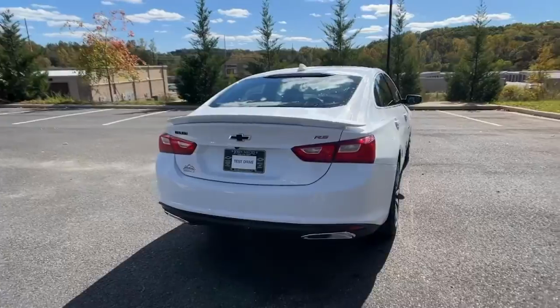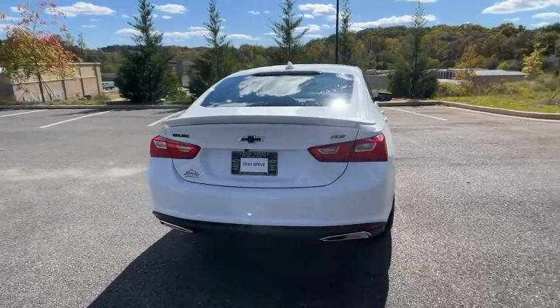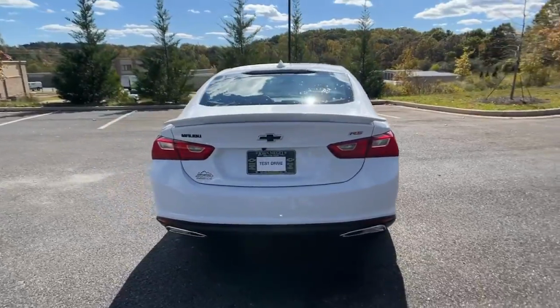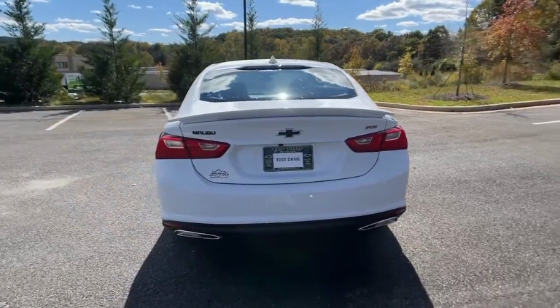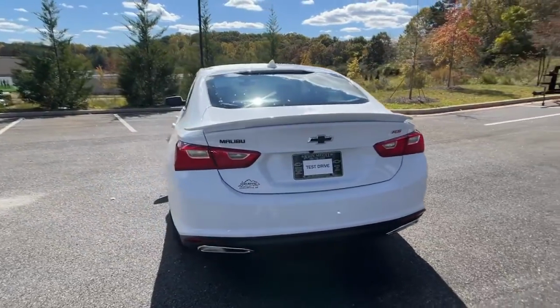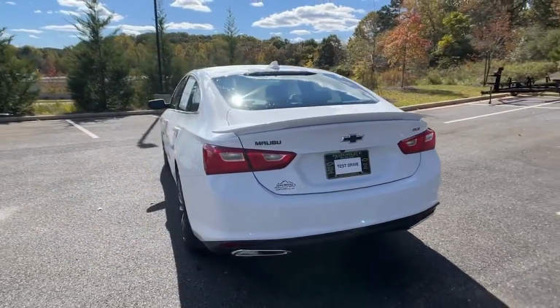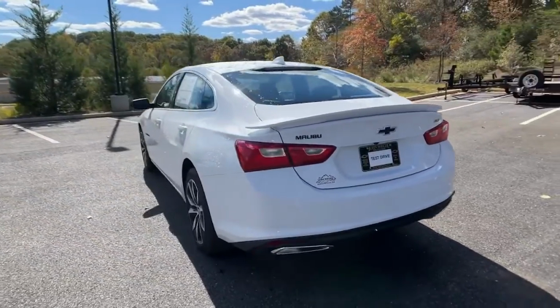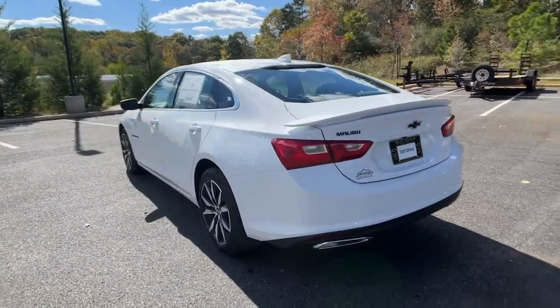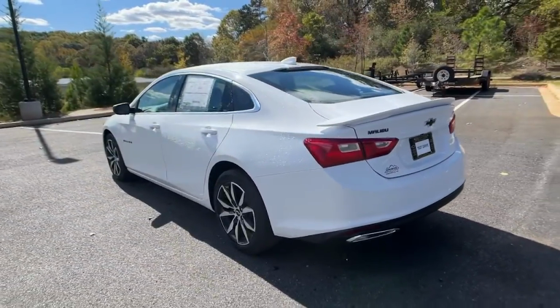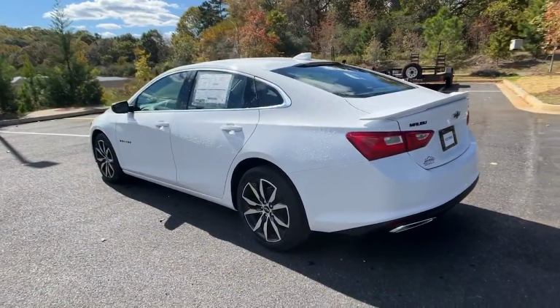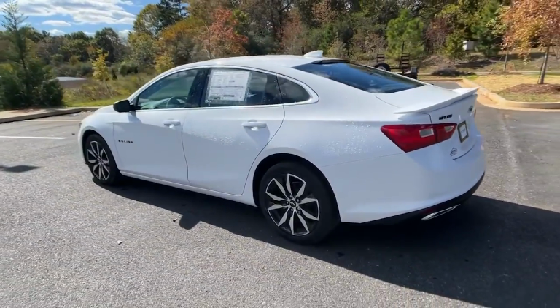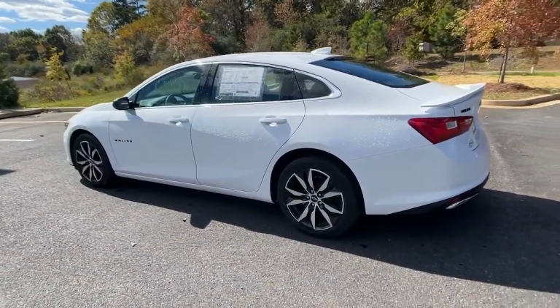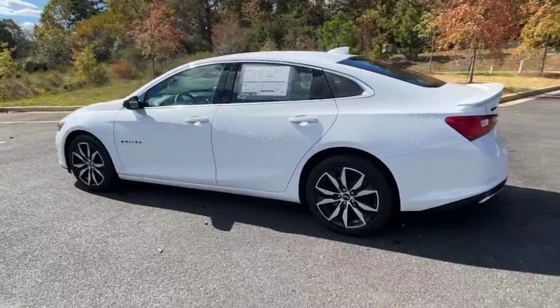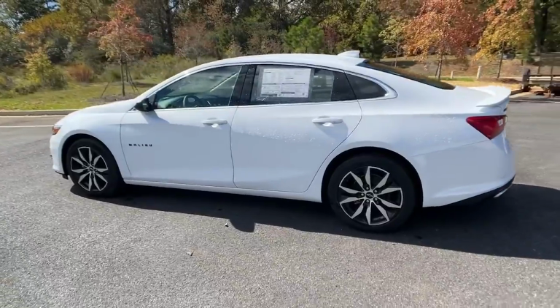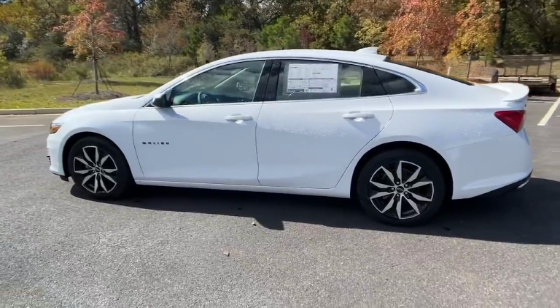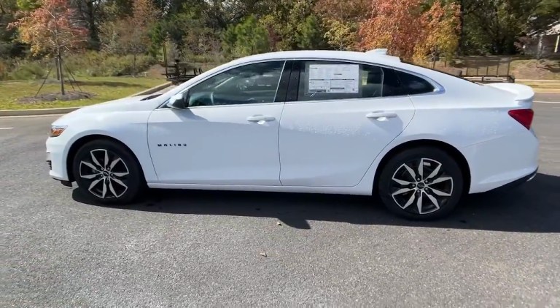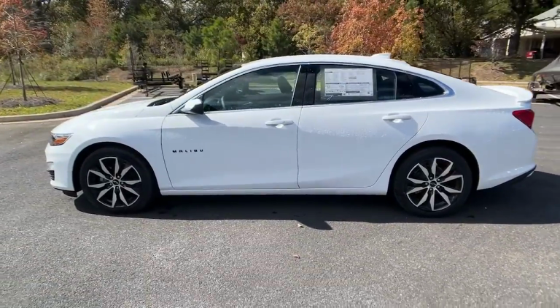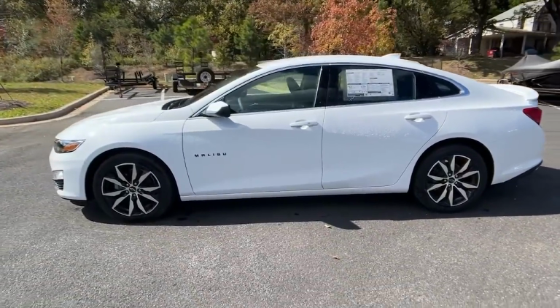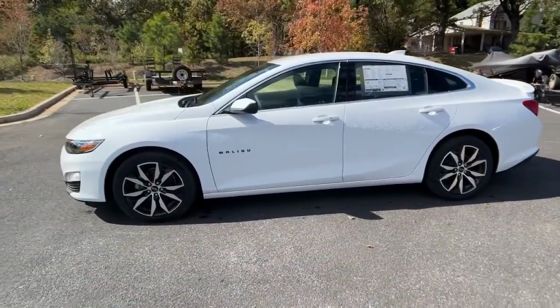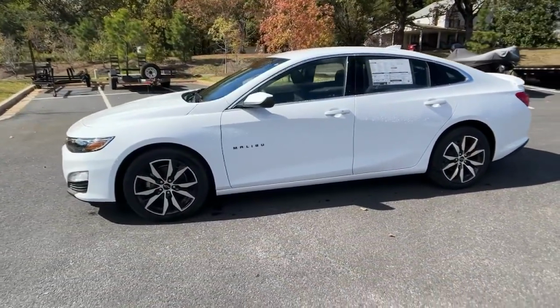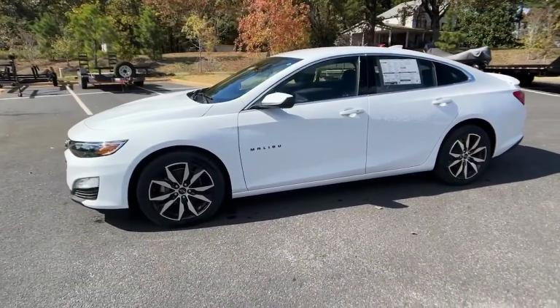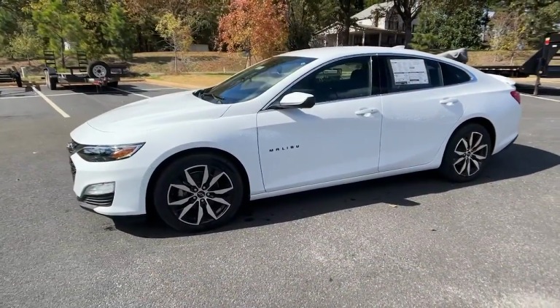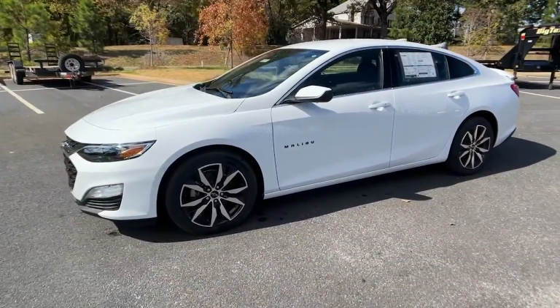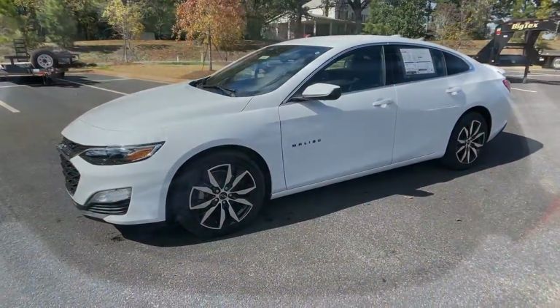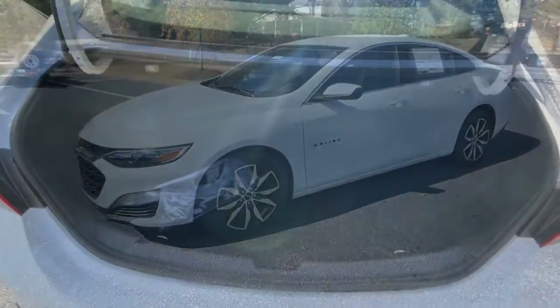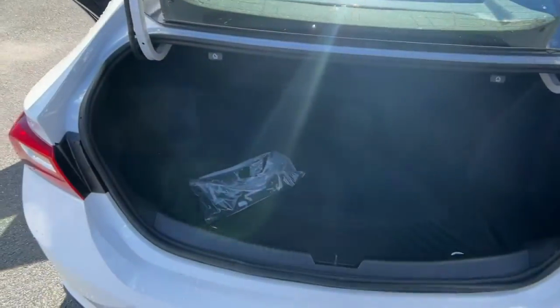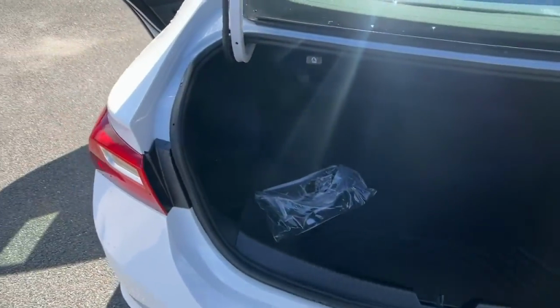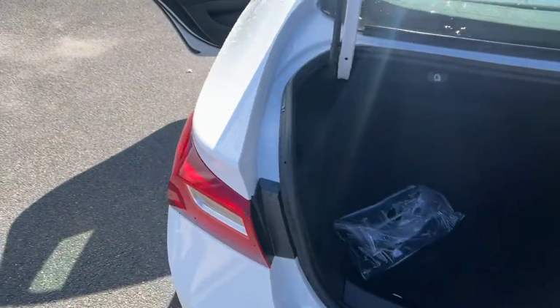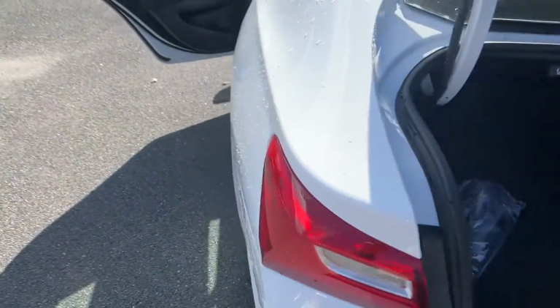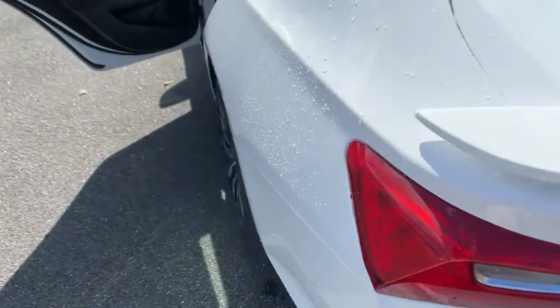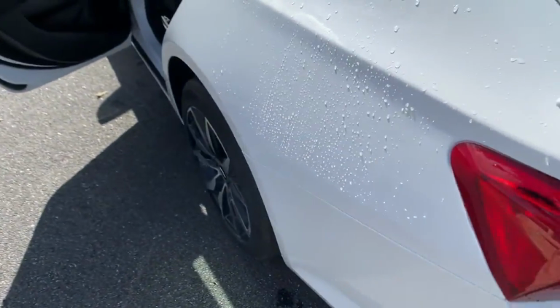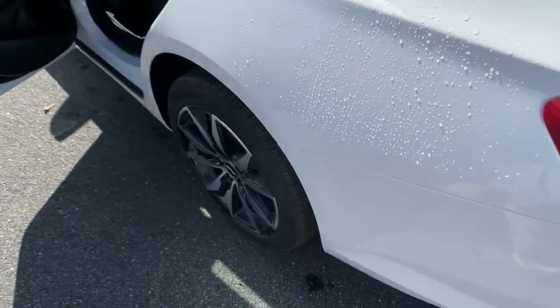Keyless entry, four-cylinder engine, backup camera, keyless start, Wi-Fi hotspot, Bluetooth connection, aluminum wheels, power driver's seat, steering wheel audio controls, stability control.